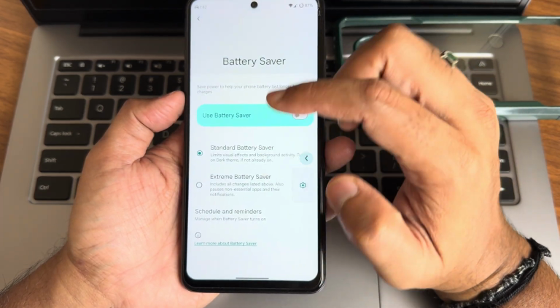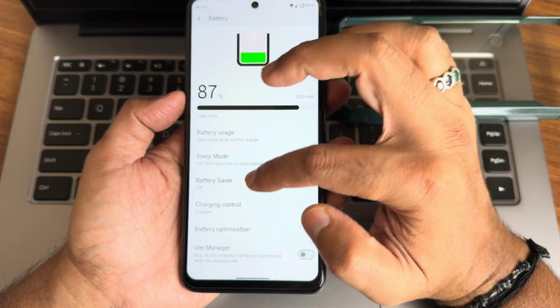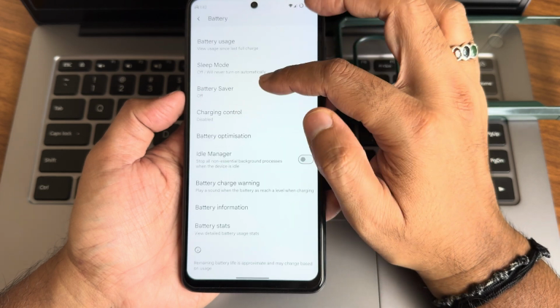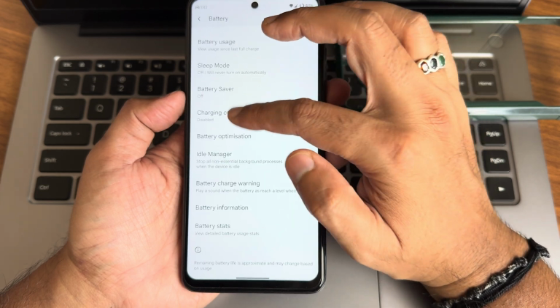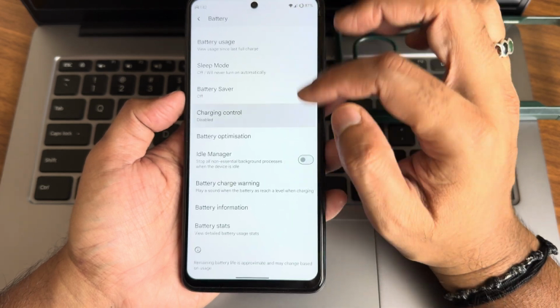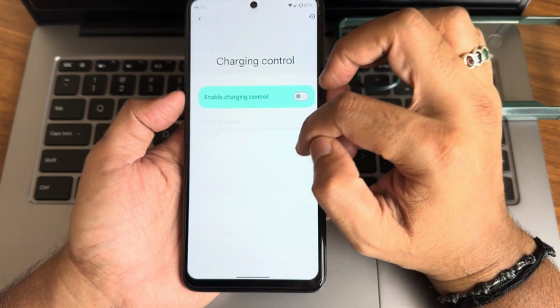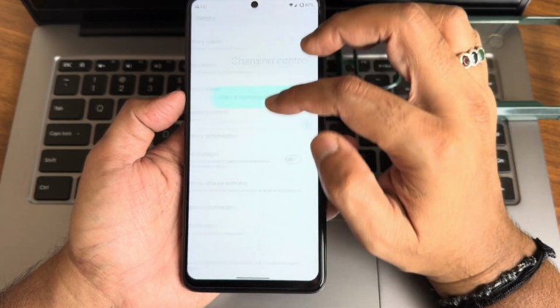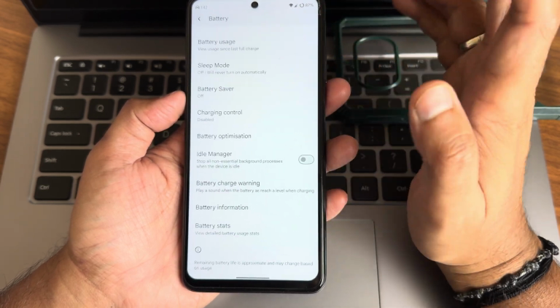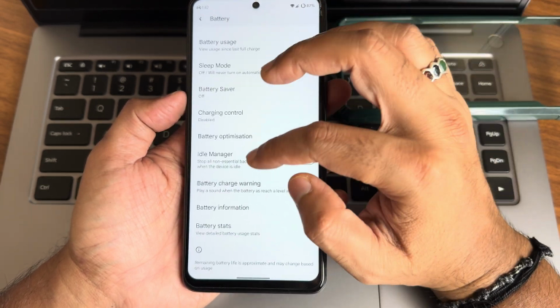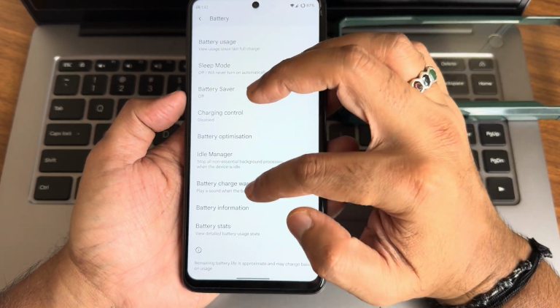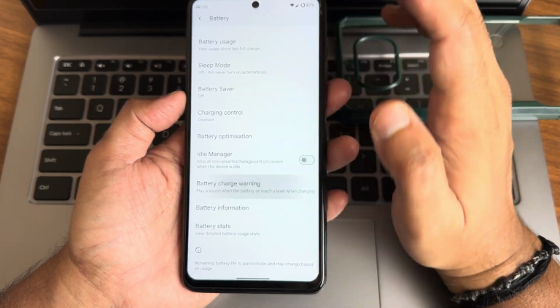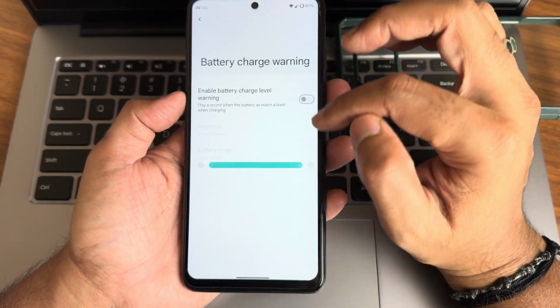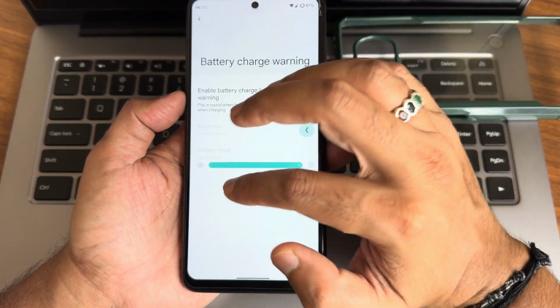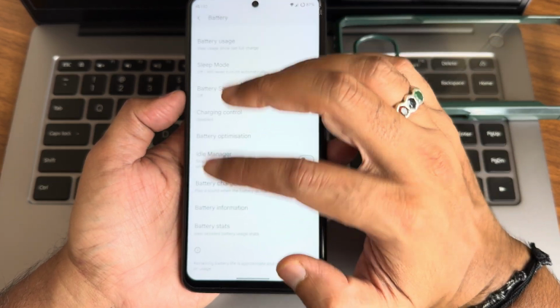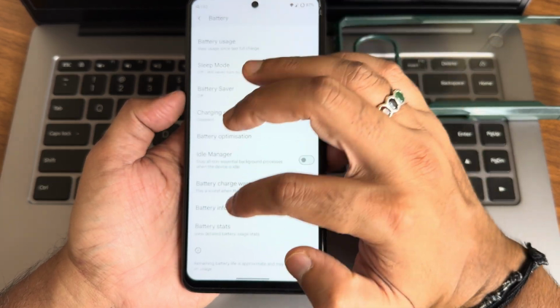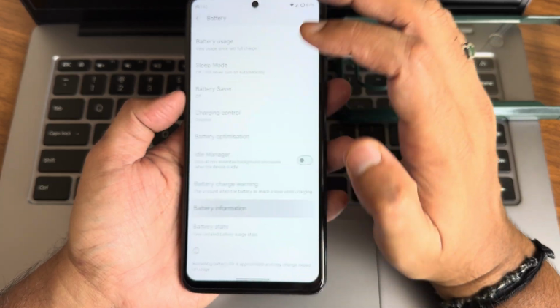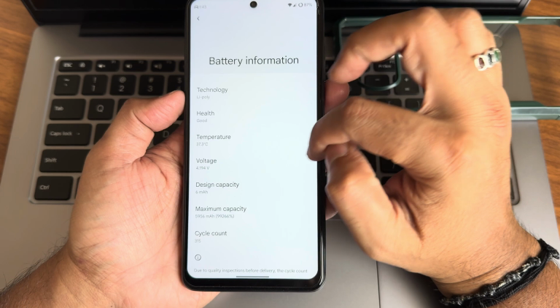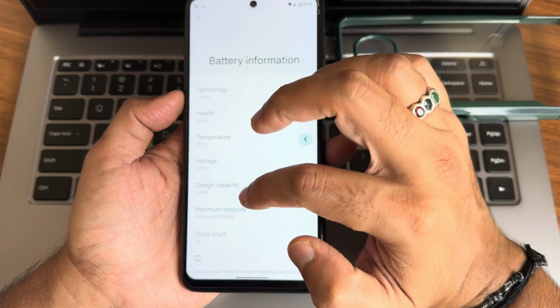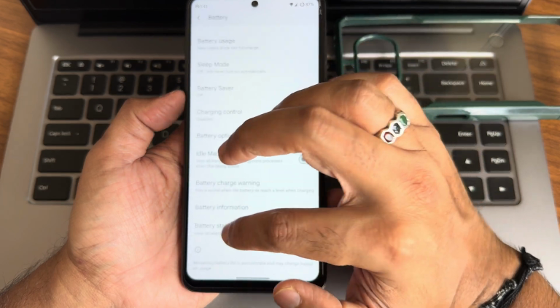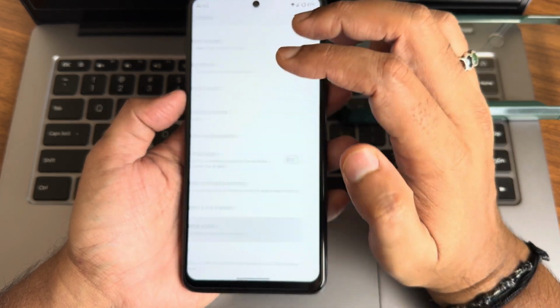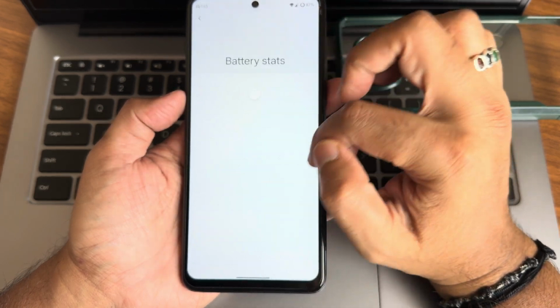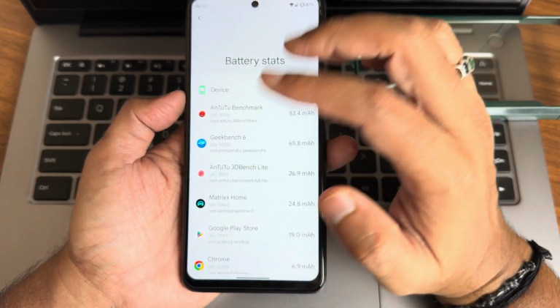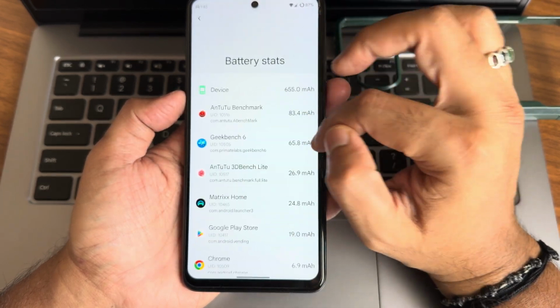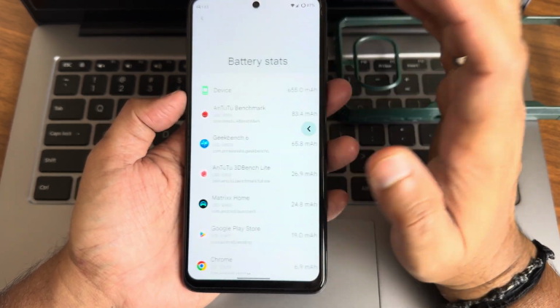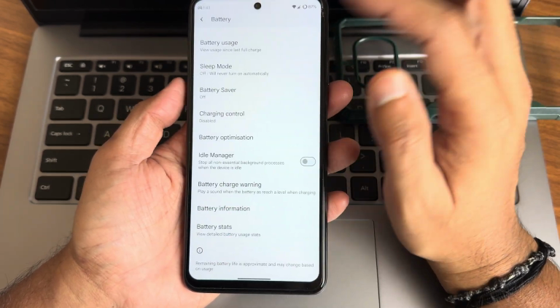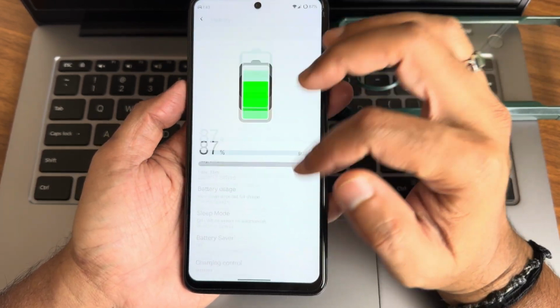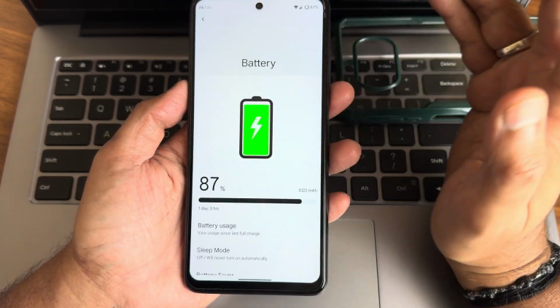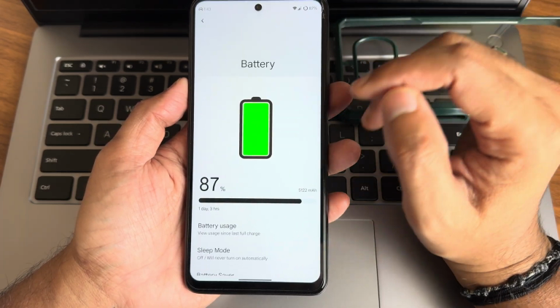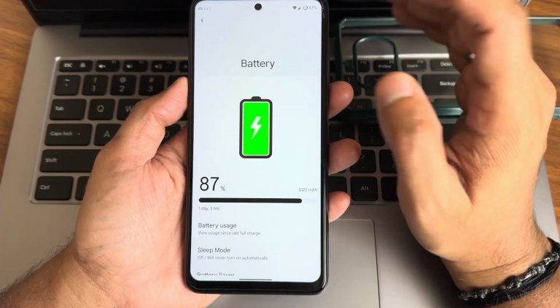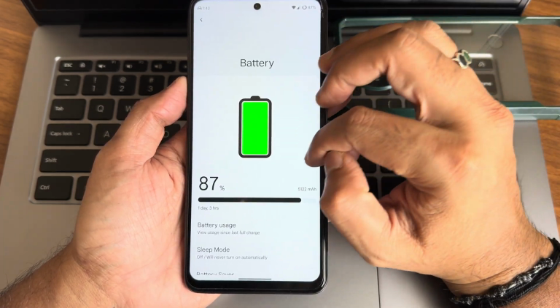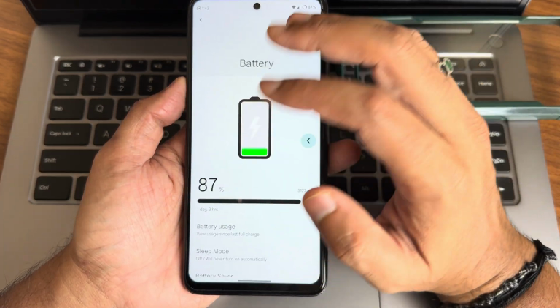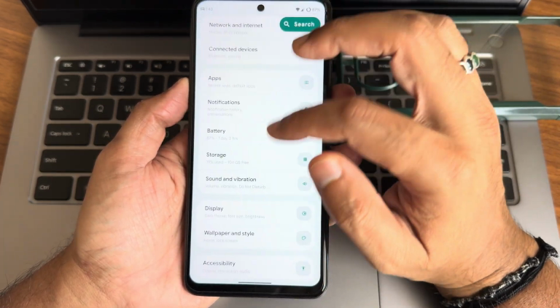Charging control is available with three different modes. There's battery charge warning, battery information, and battery statistics. Battery life and charging speeds are really good in this ROM — no complaints in that area.